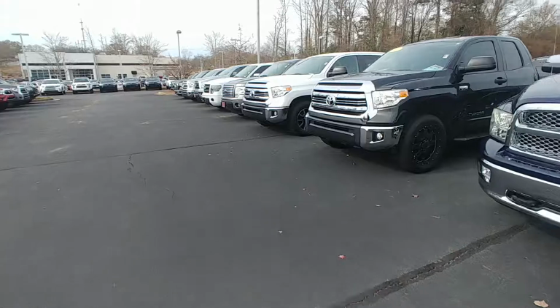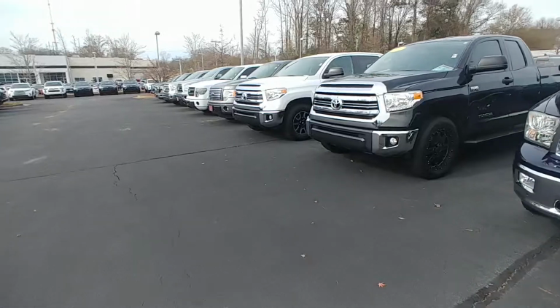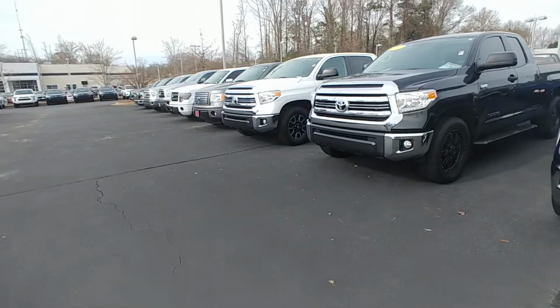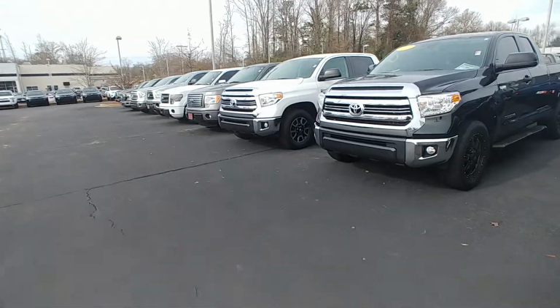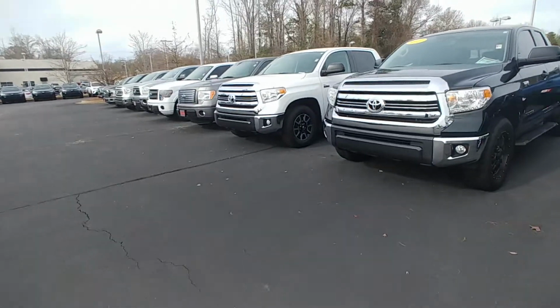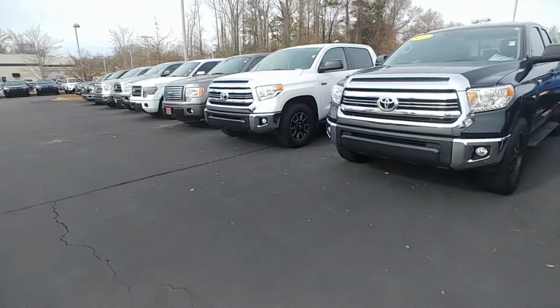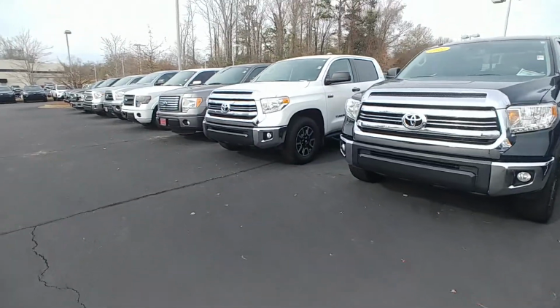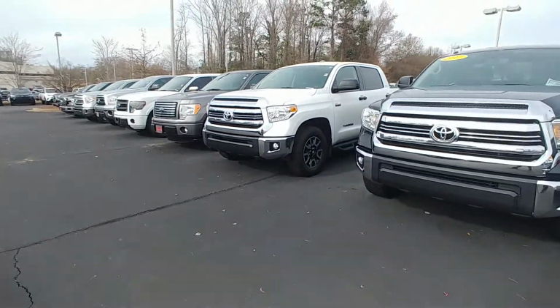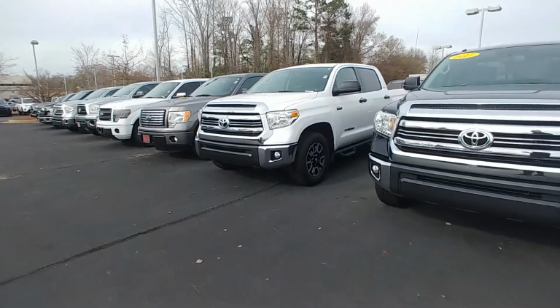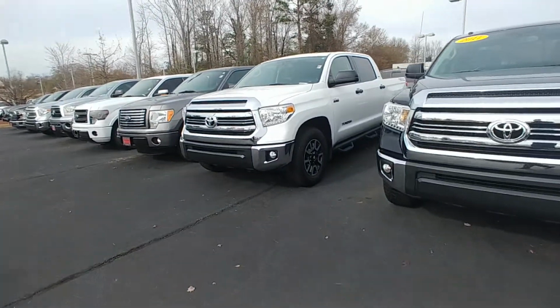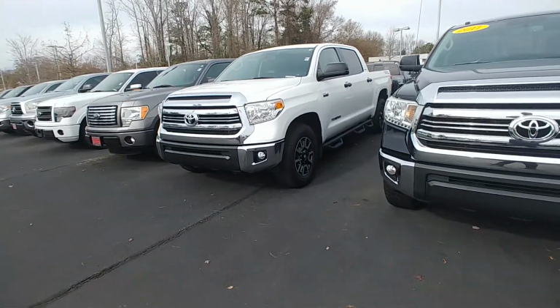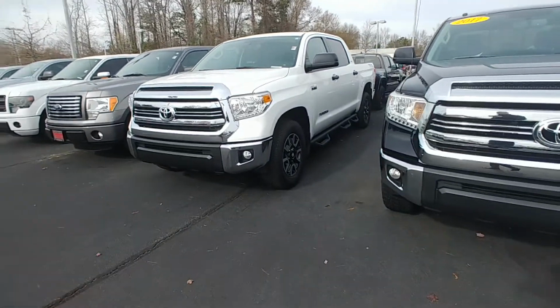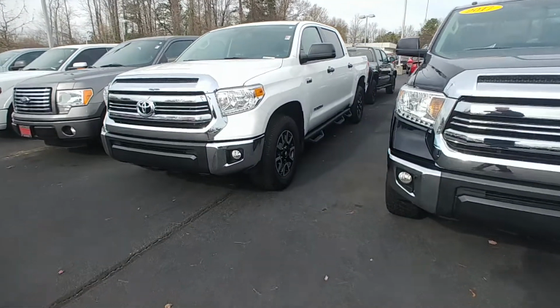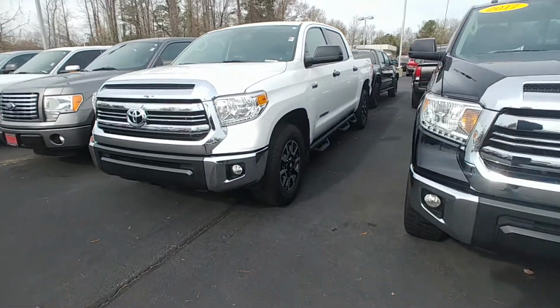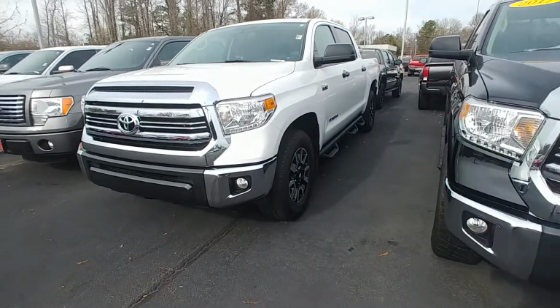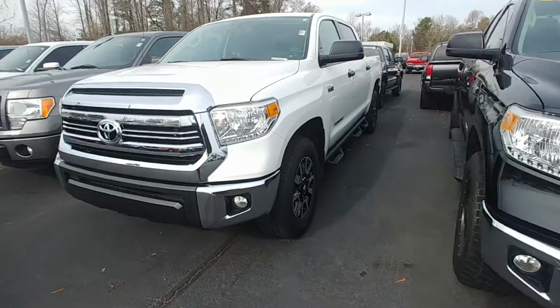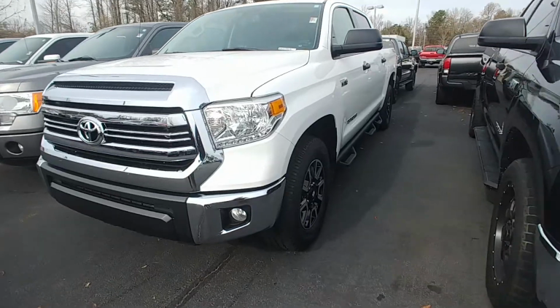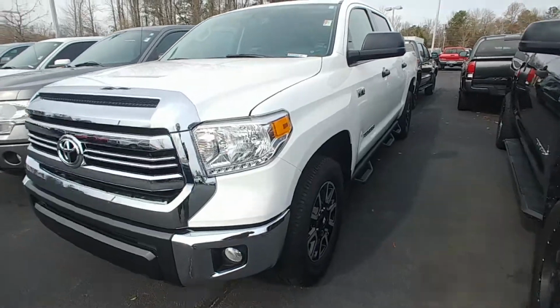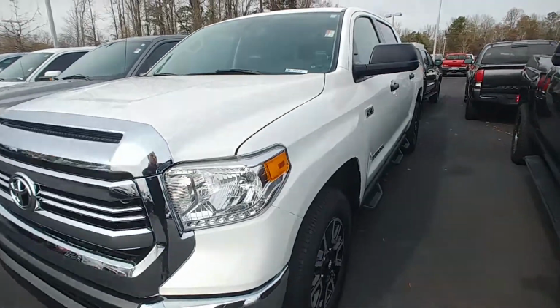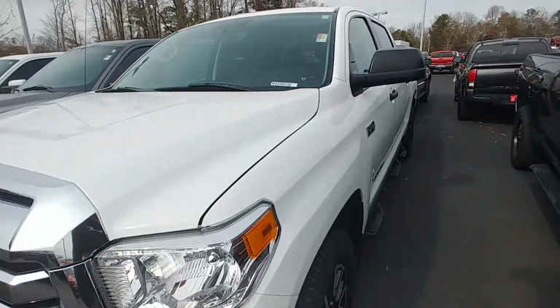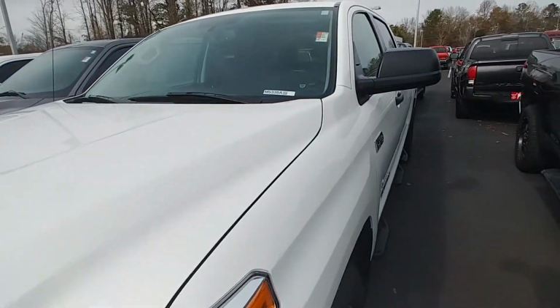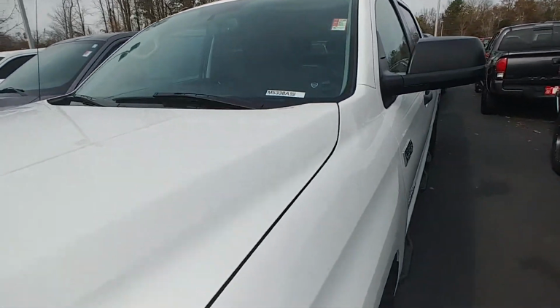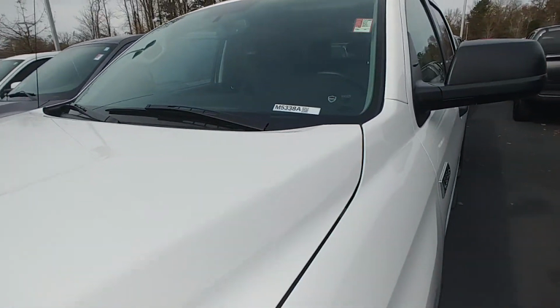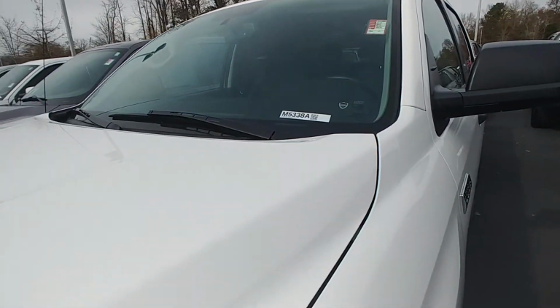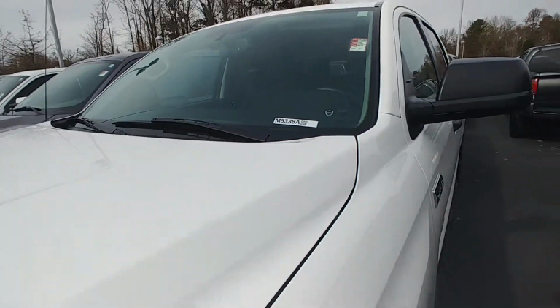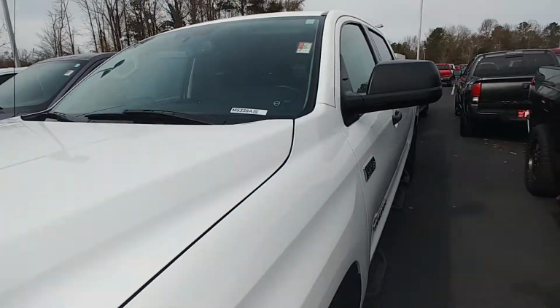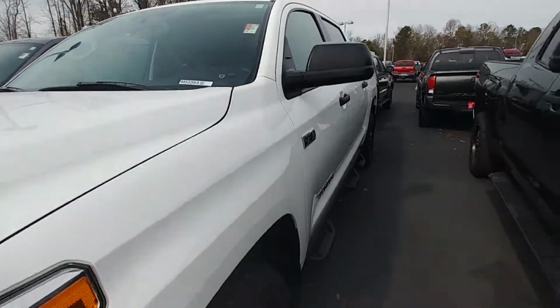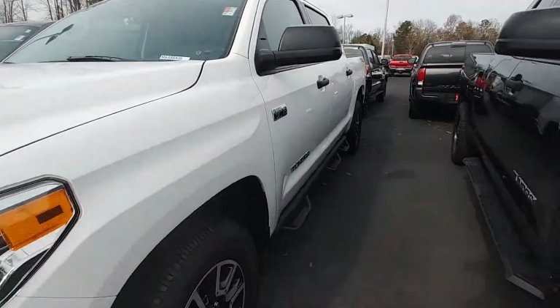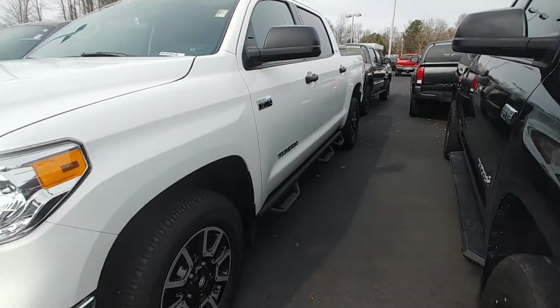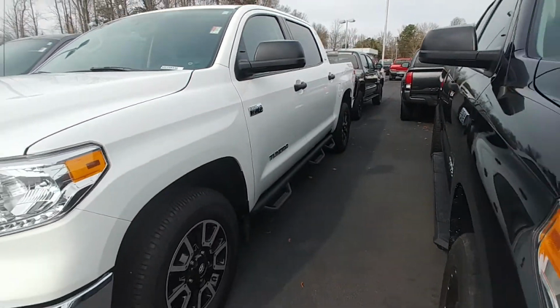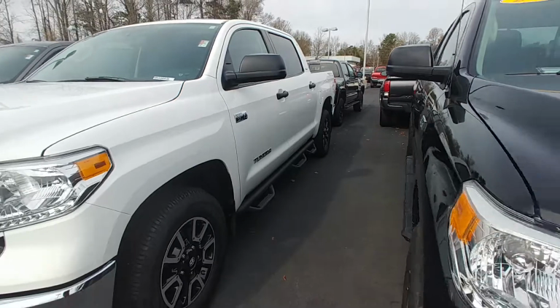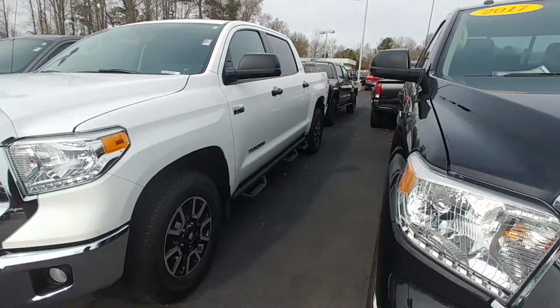Good afternoon, Mr. Neal. This is Randy Krause from LaGrange Toyota. This is the 2017 Tundra with 10,000 miles on it — it's an M5338A that you just inquired about. I wanted to show you a video of it.